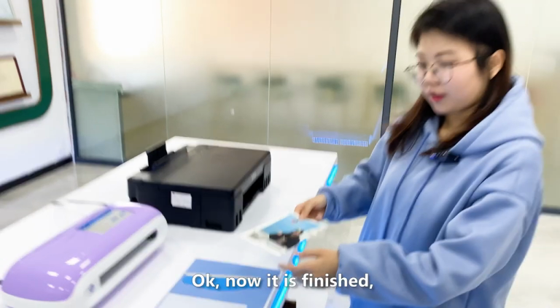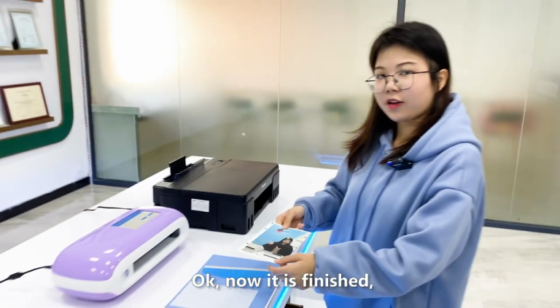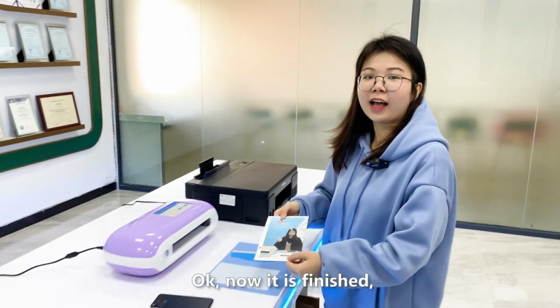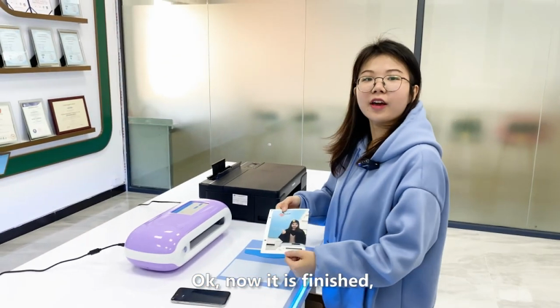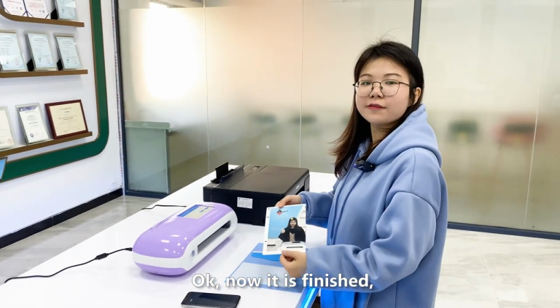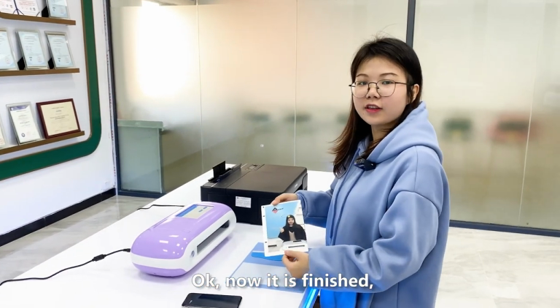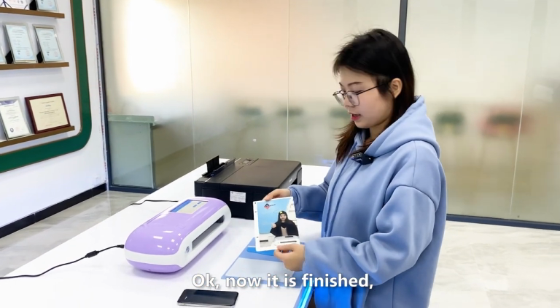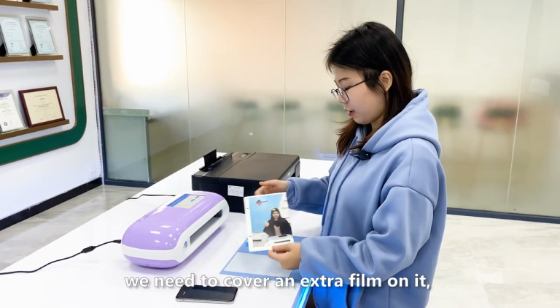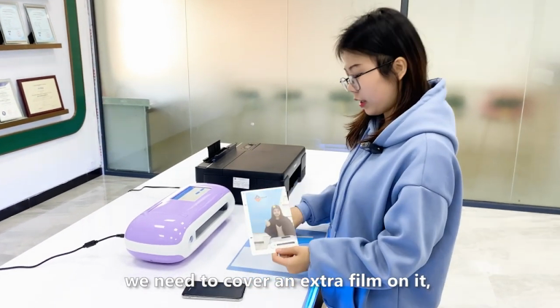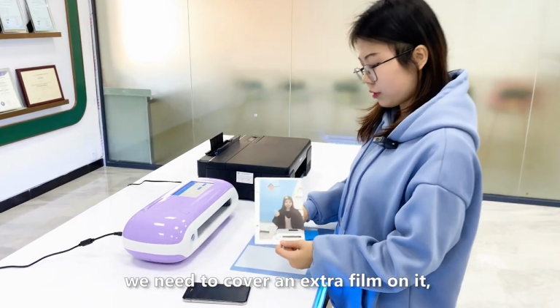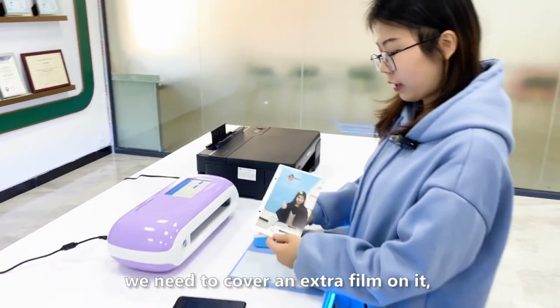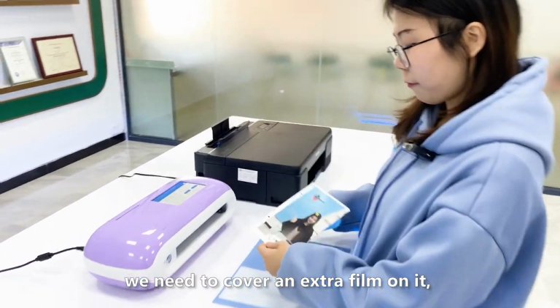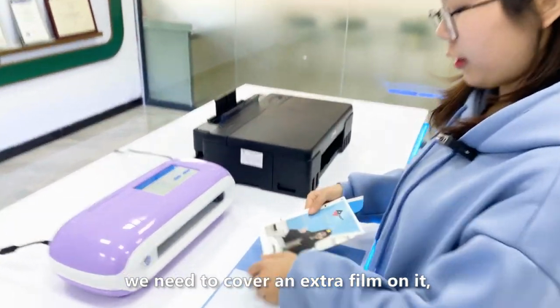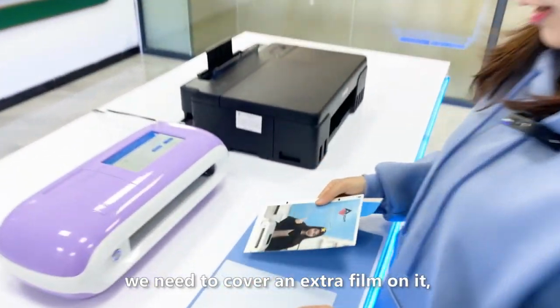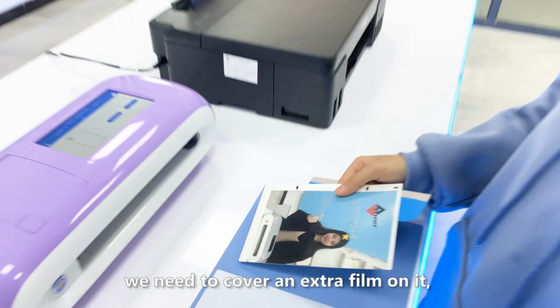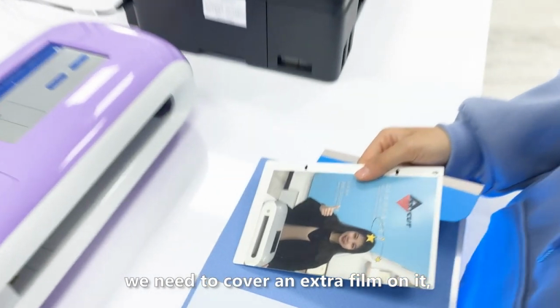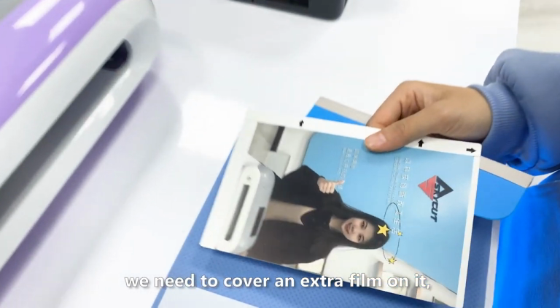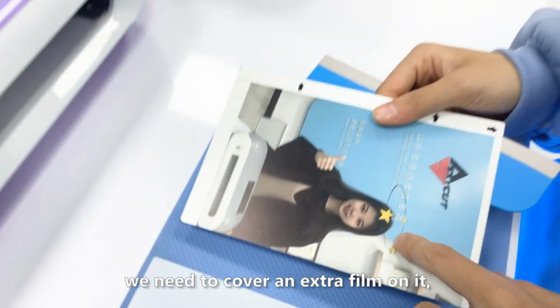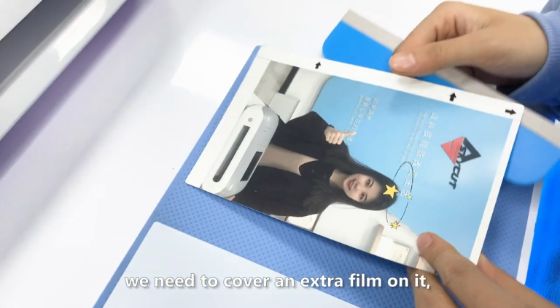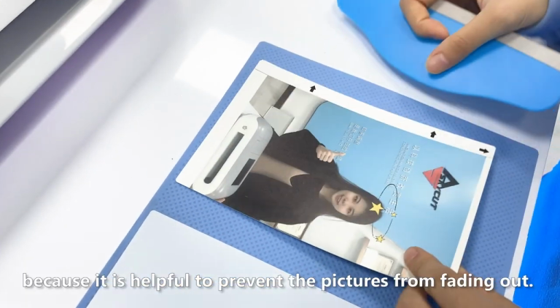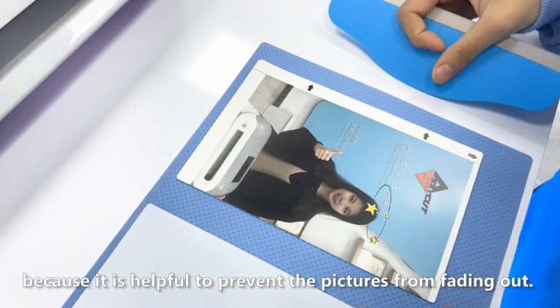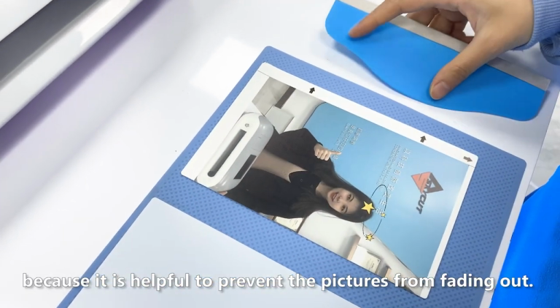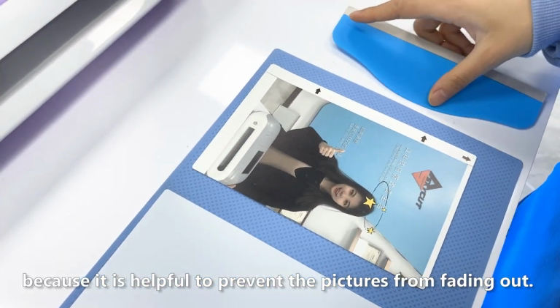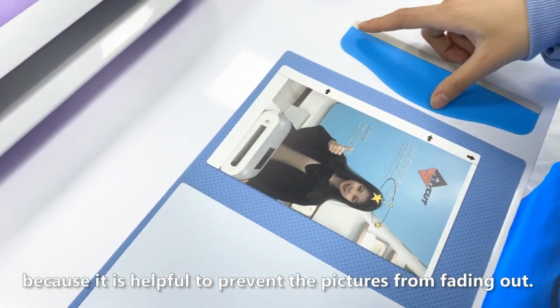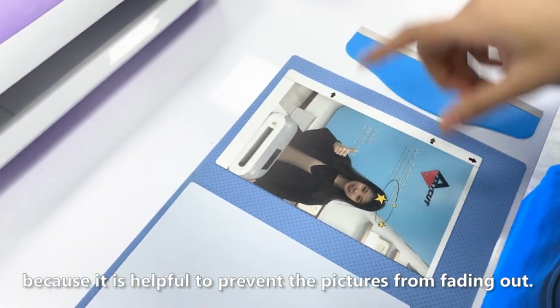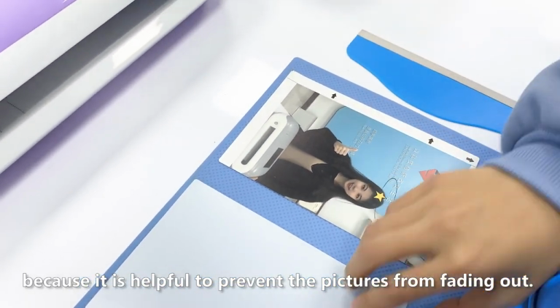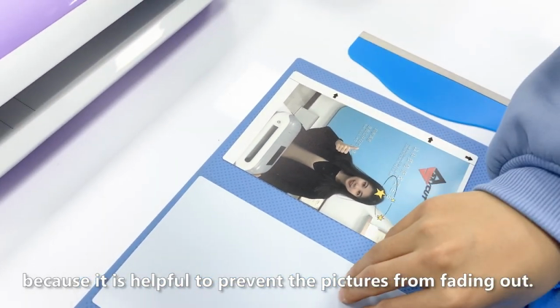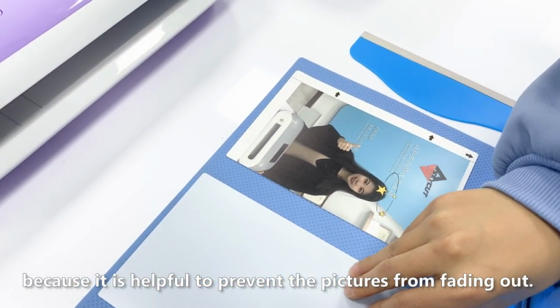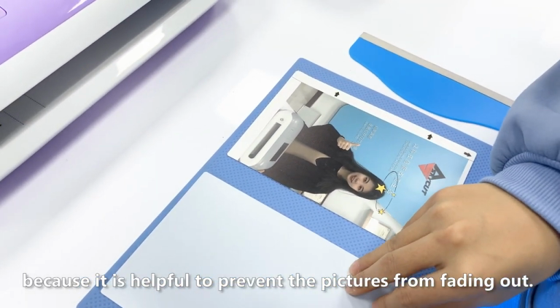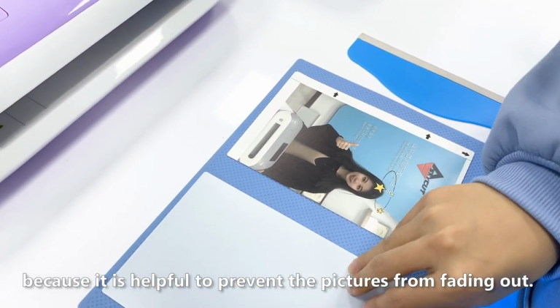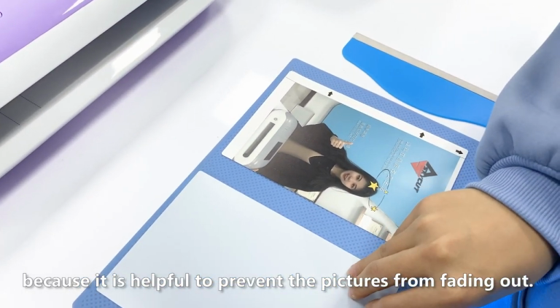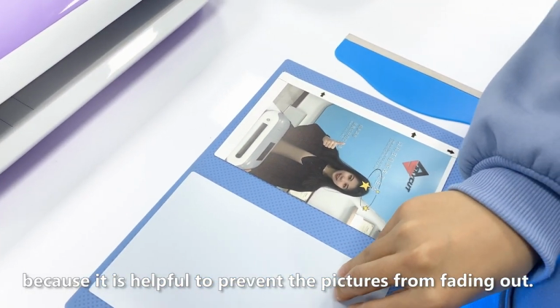The green letter means the cutter has properly connected with the printer, and then we click print. Now it is finished. We need to cover an extra film on it because it is helpful to prevent the picture from fading out.